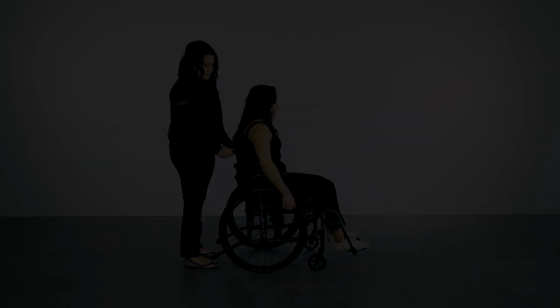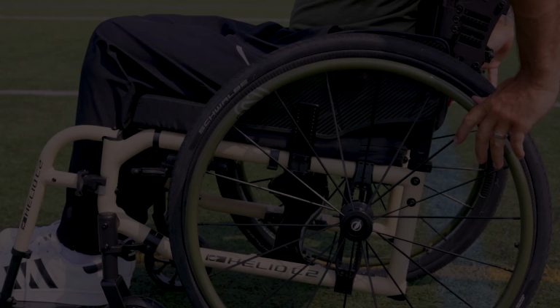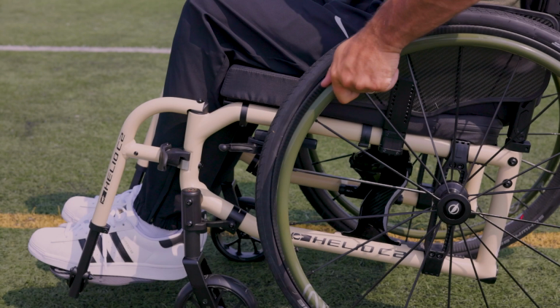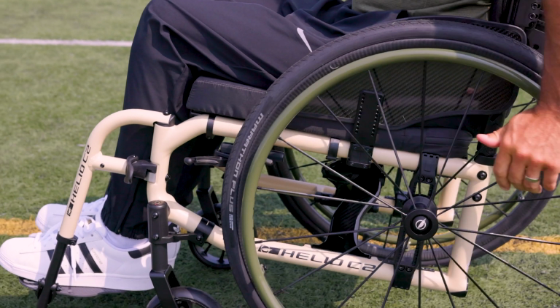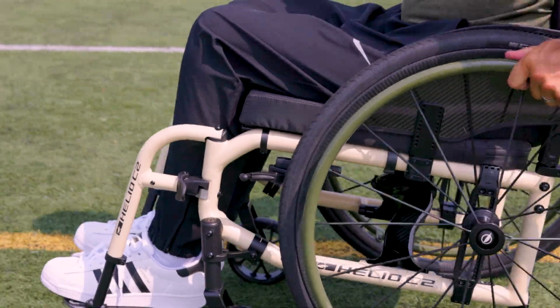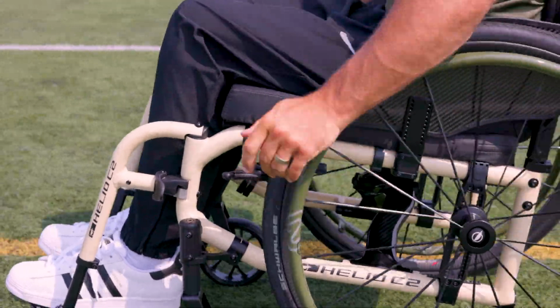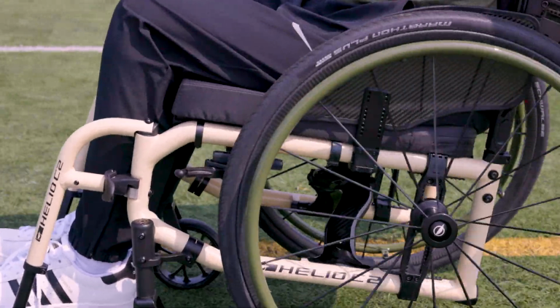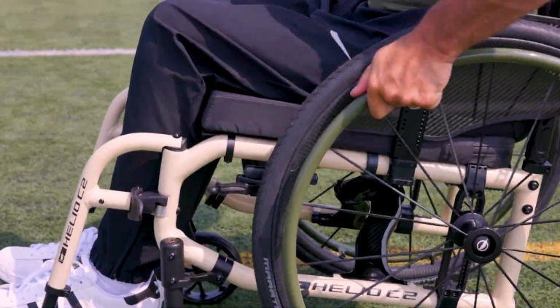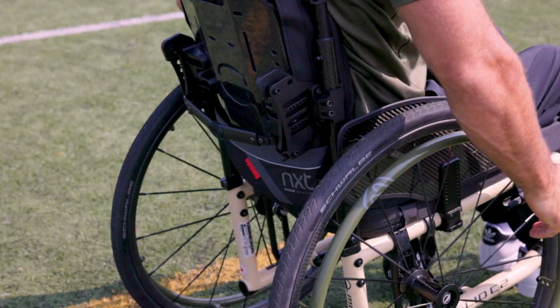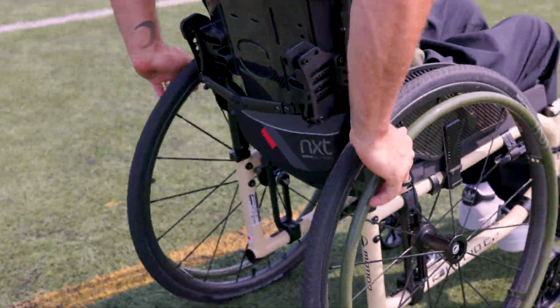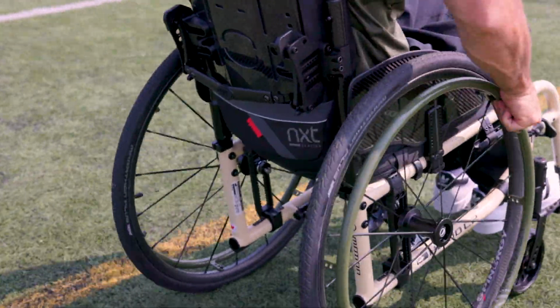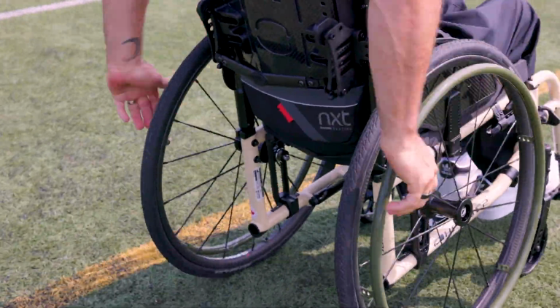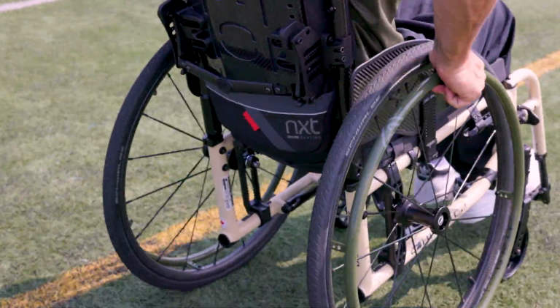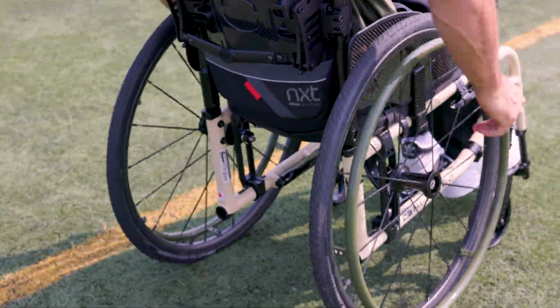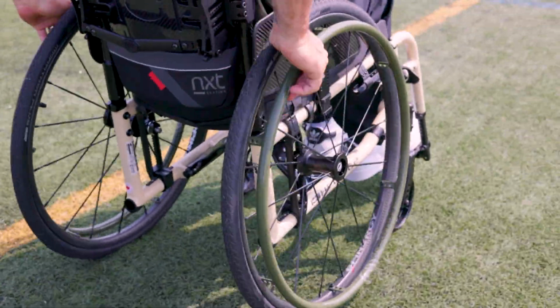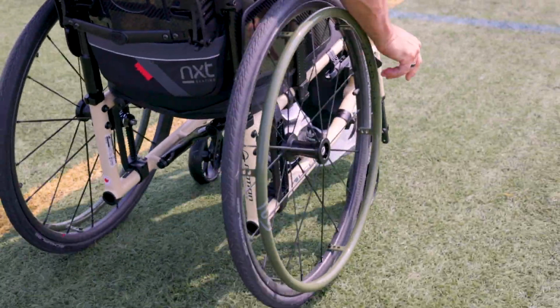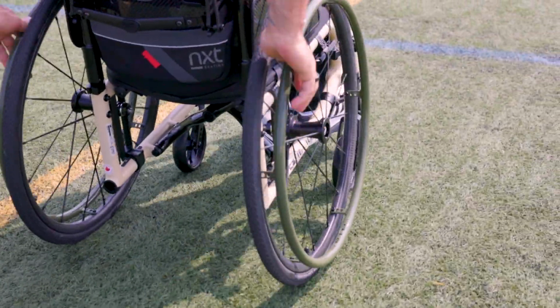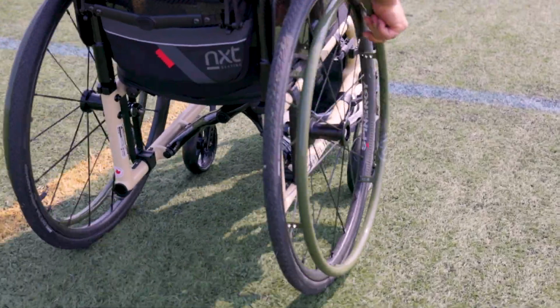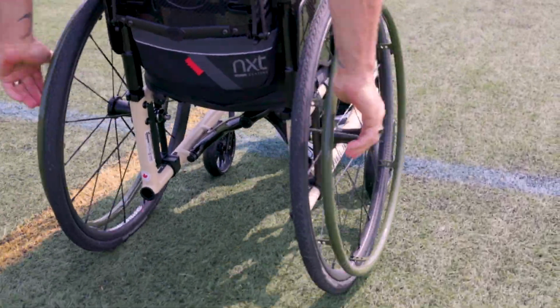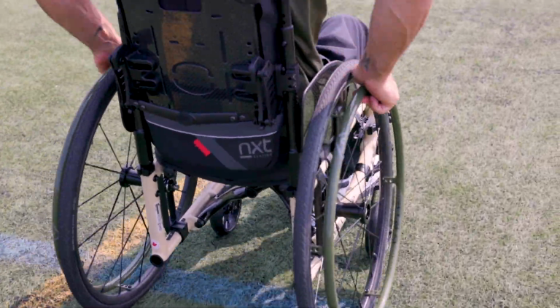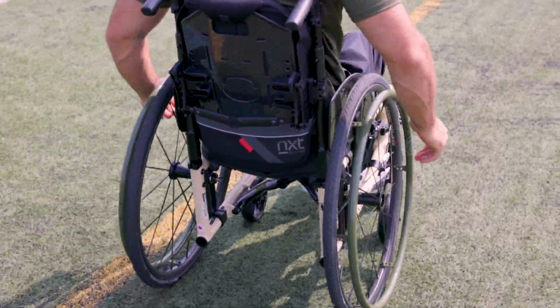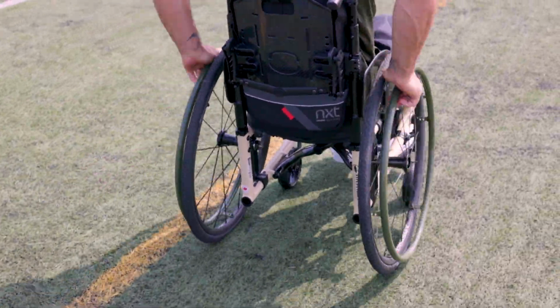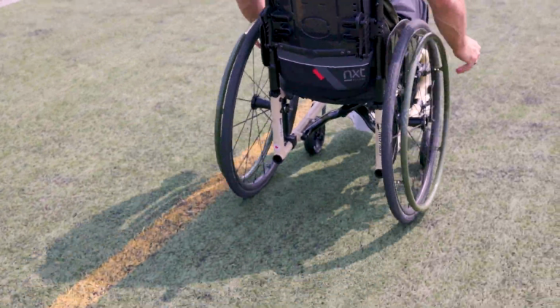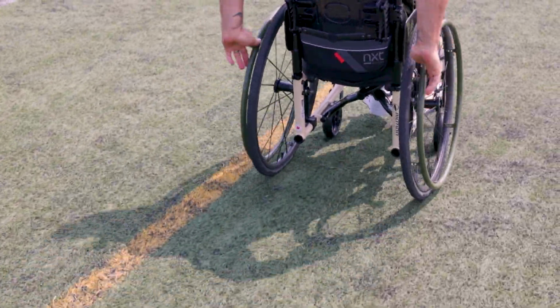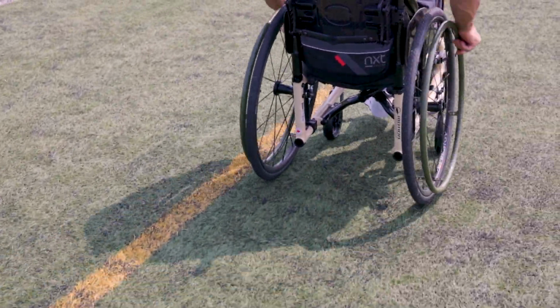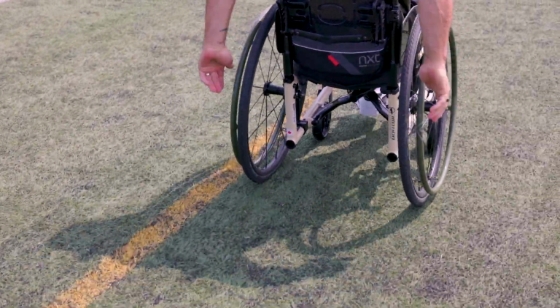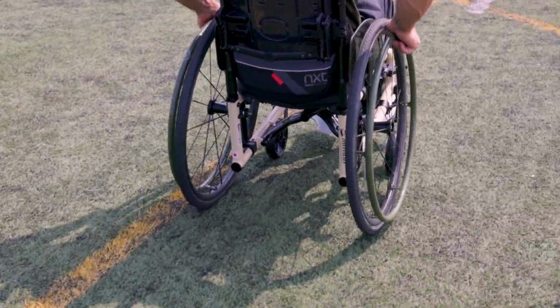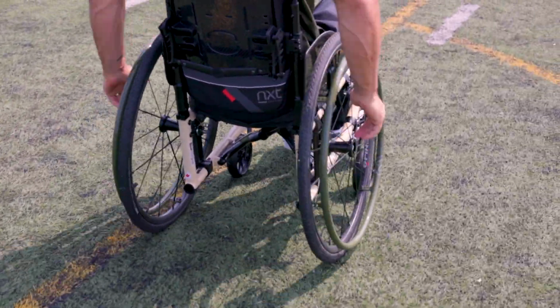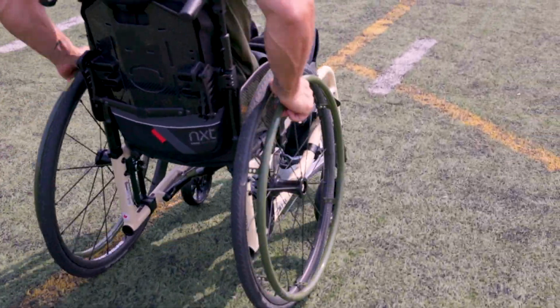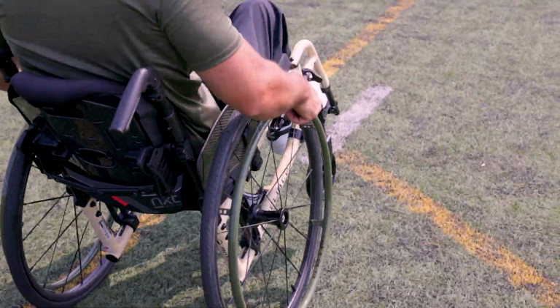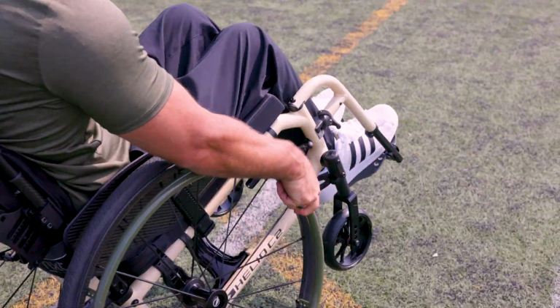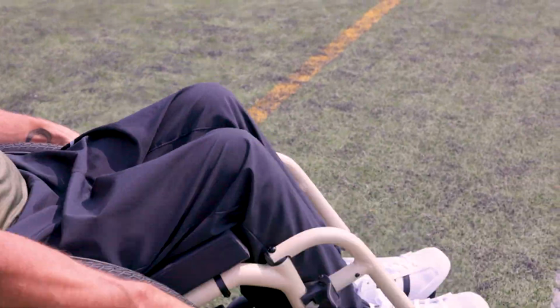Once you have what you think could be the client's ideal horizontal setup, have the client propel the wheelchair in similar environments to their daily routine. This can include mobility on a variety of terrains, transfers, as well as daily activities. Make adjustments accordingly.